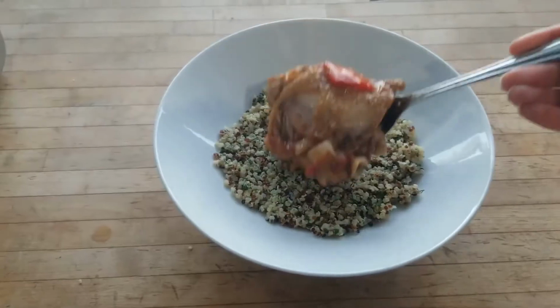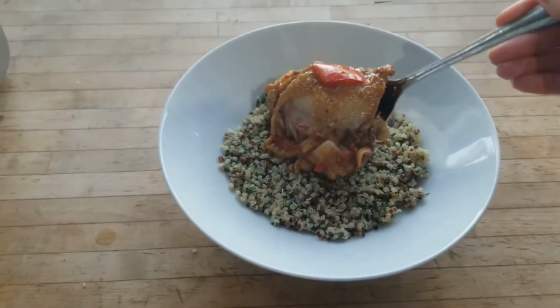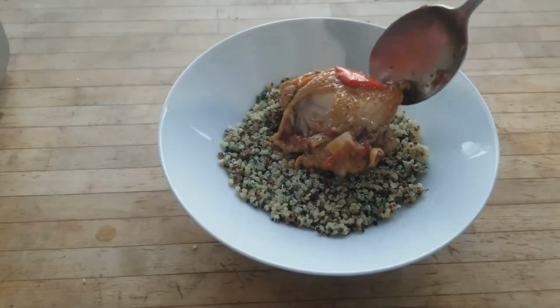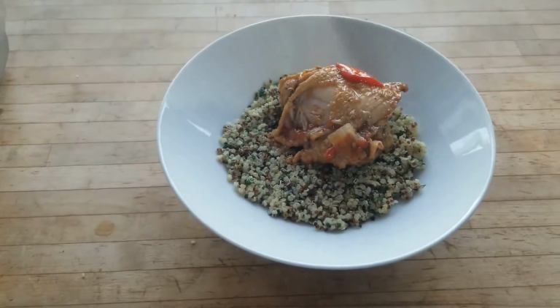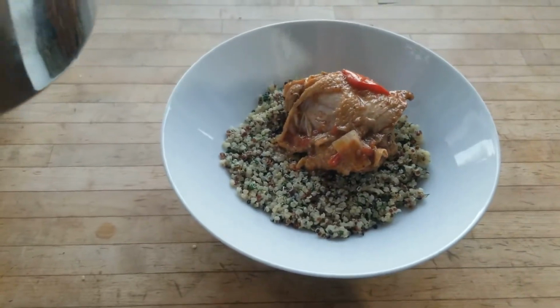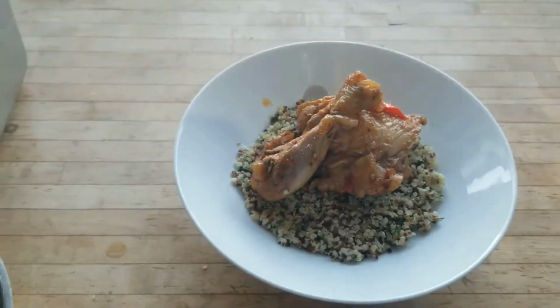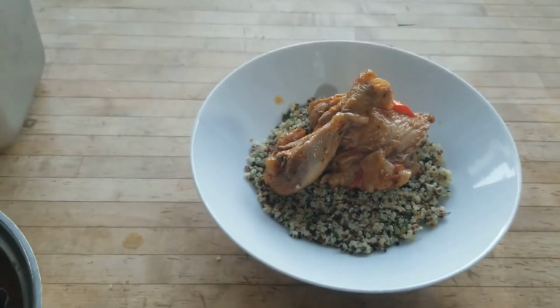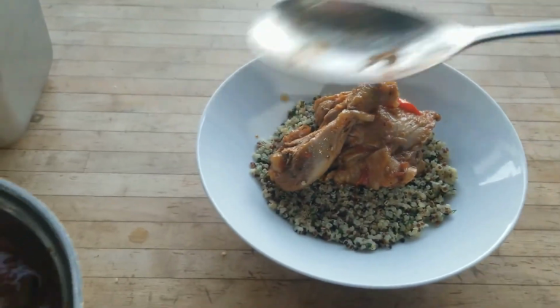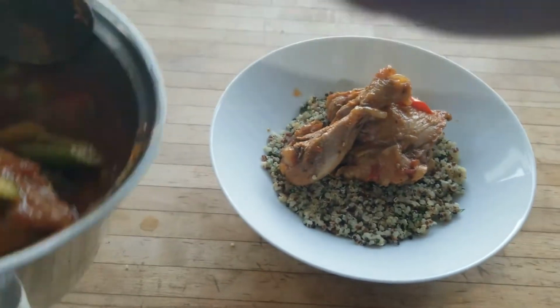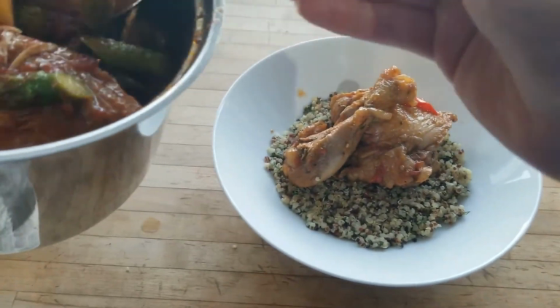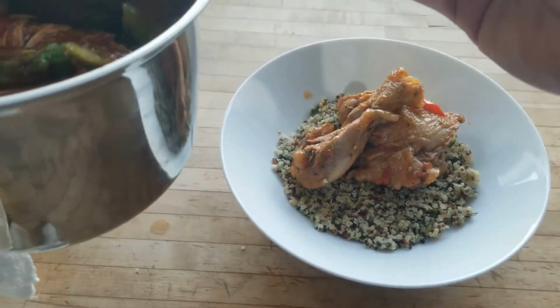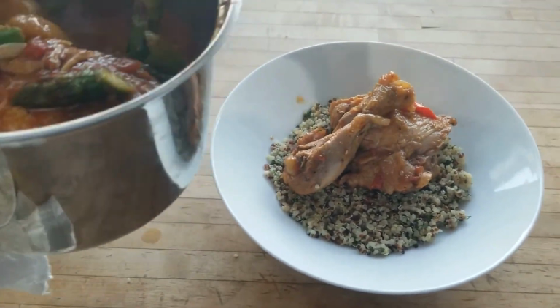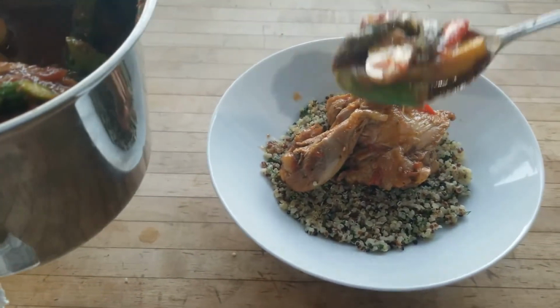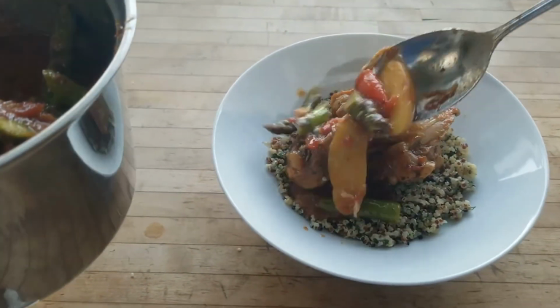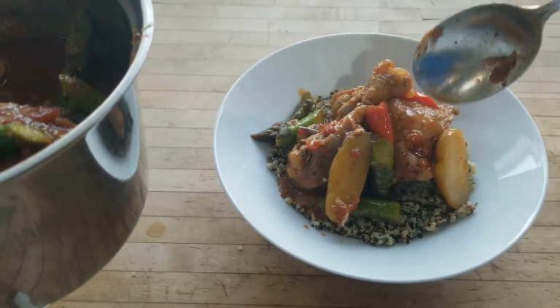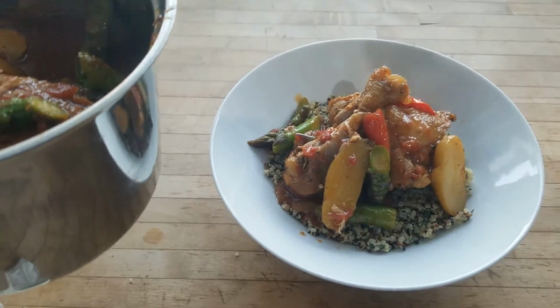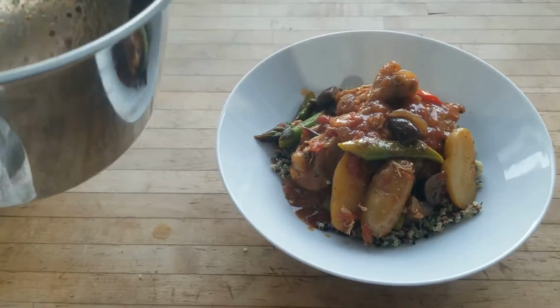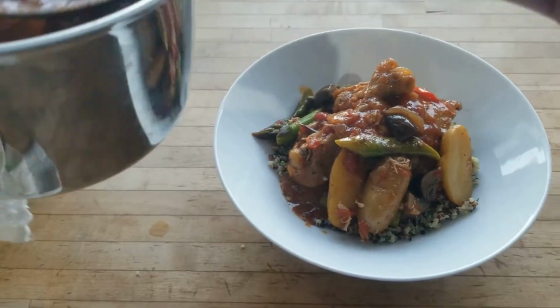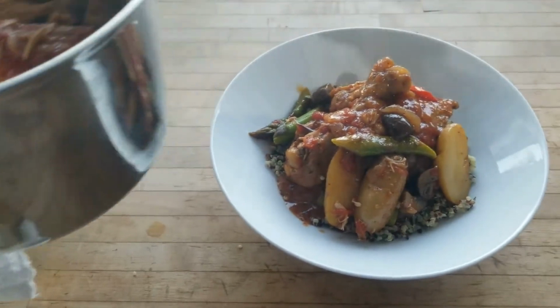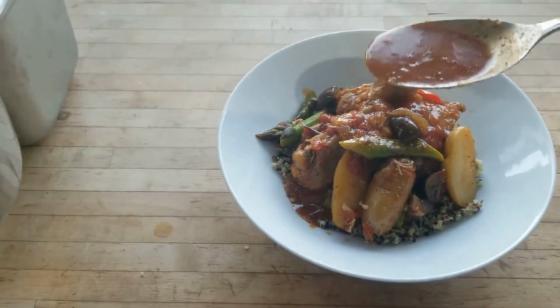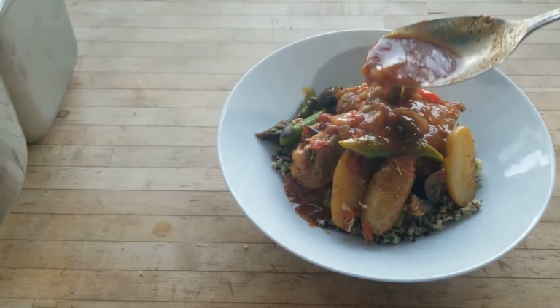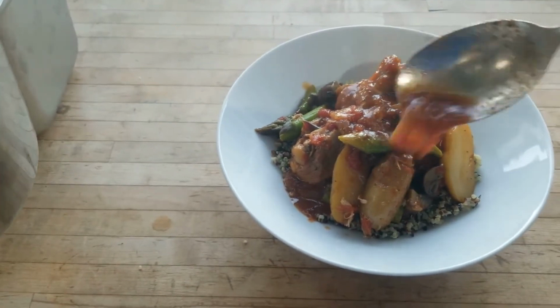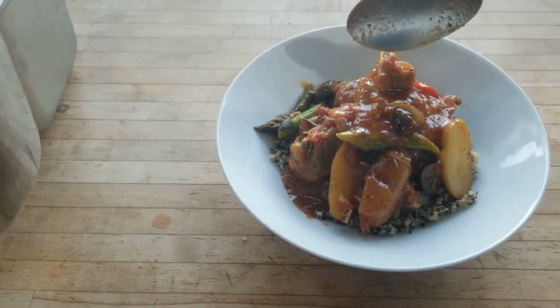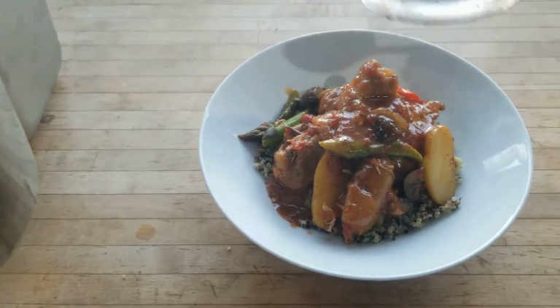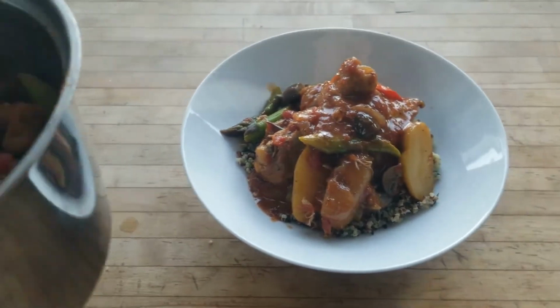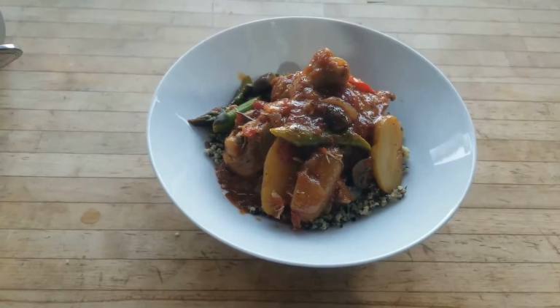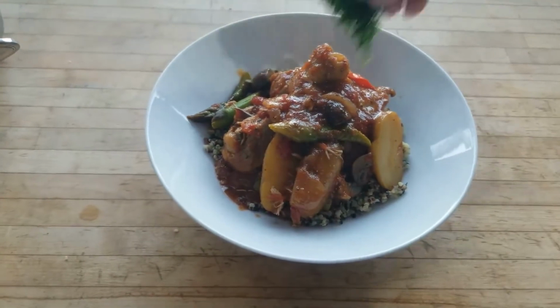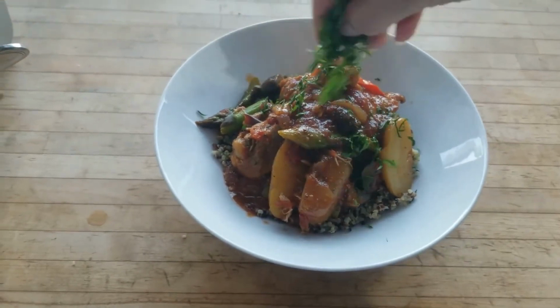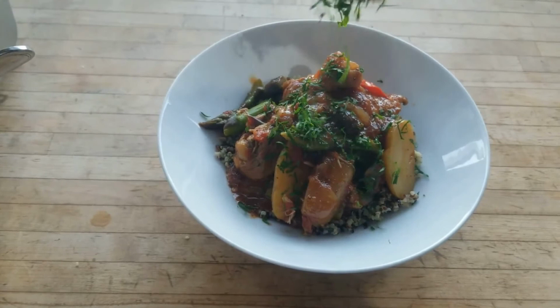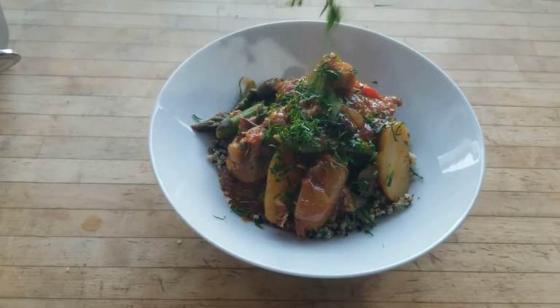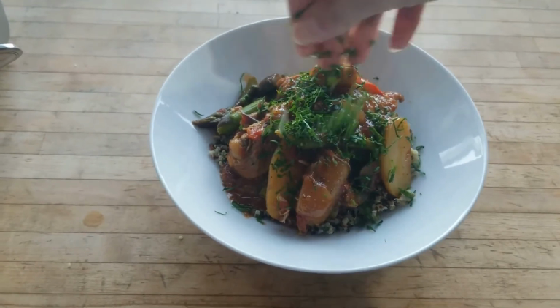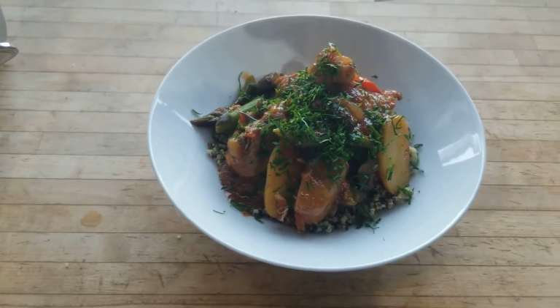Serve the cacciatore over the quinoa. Garnish with the parsley and you are finished.